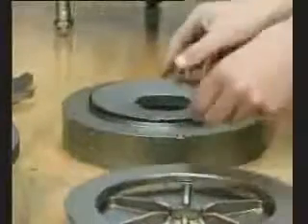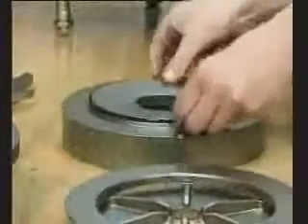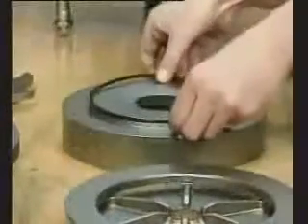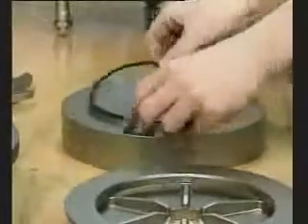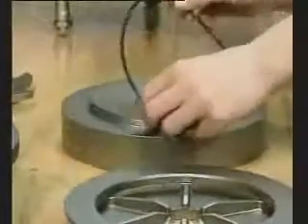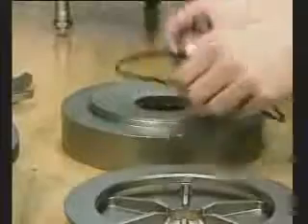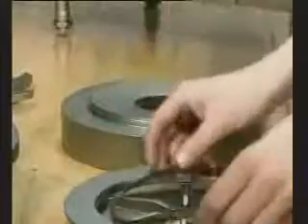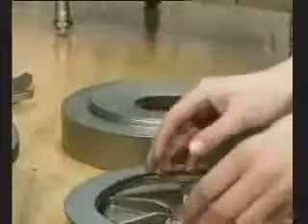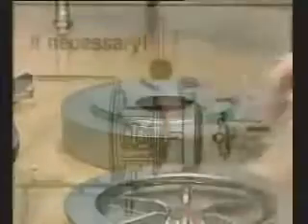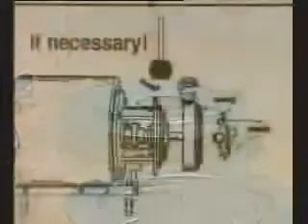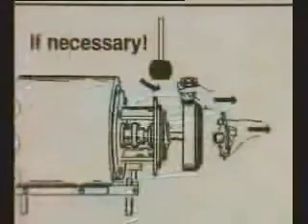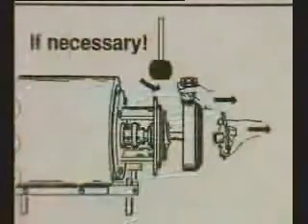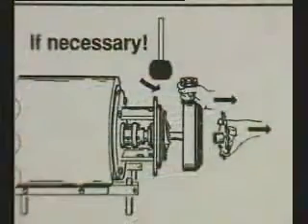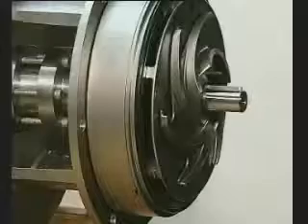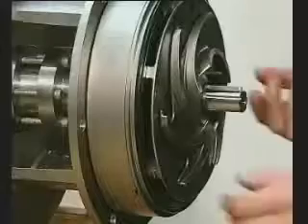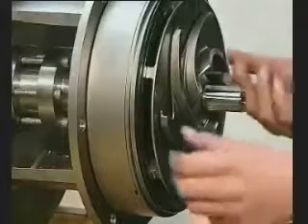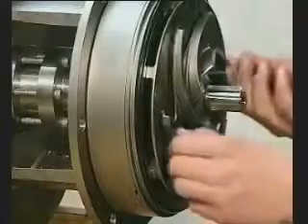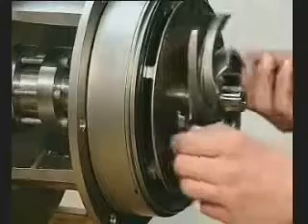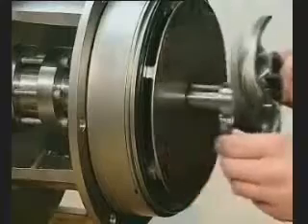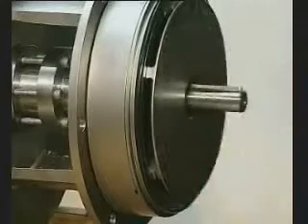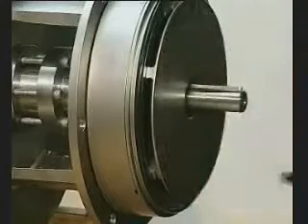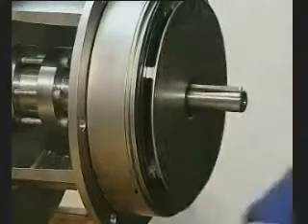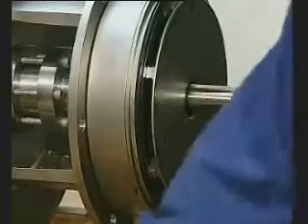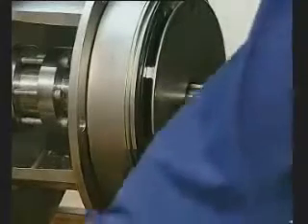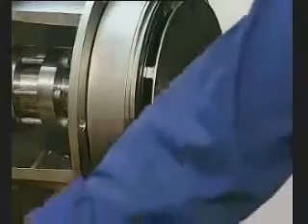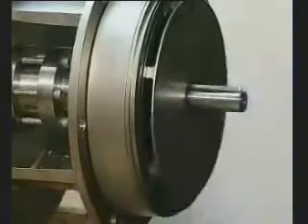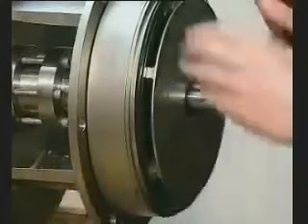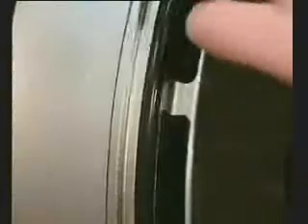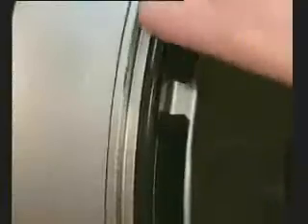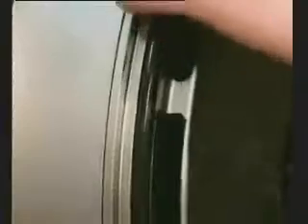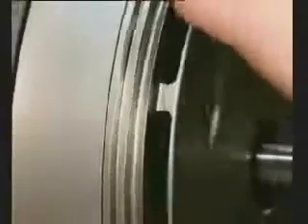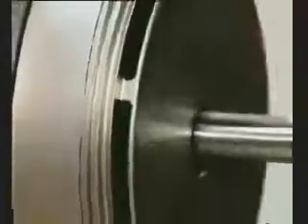Take off the O-ring. Take off the next impeller. Remove the O-ring from the groove.